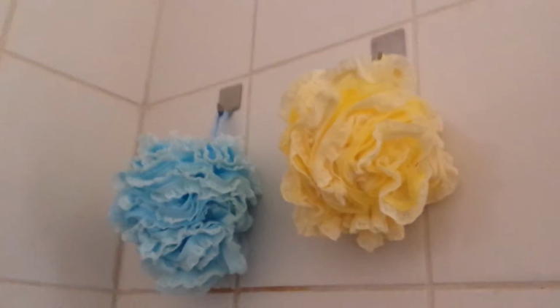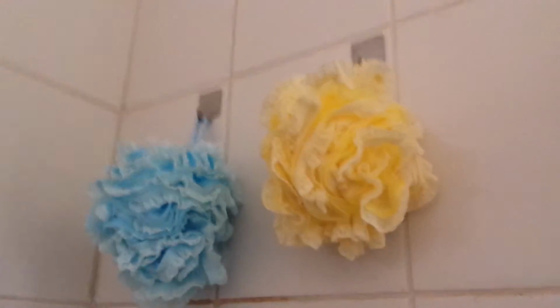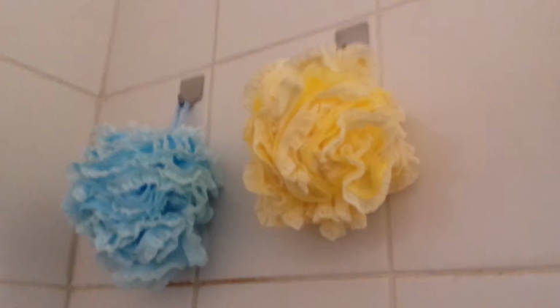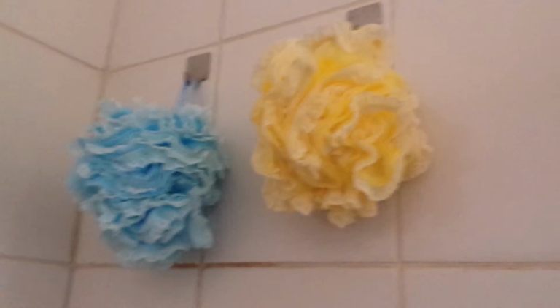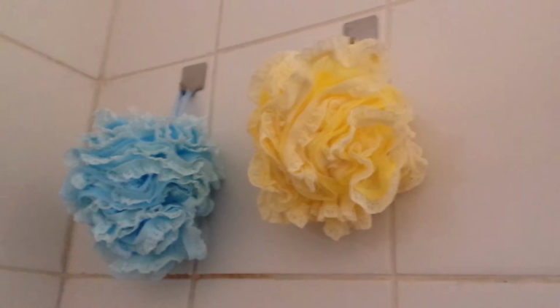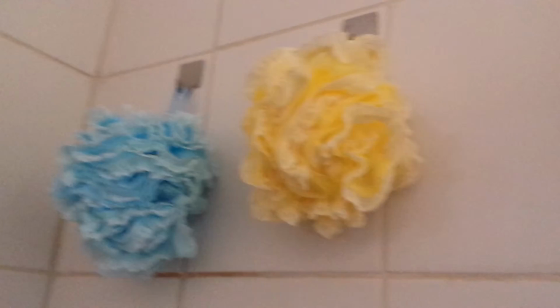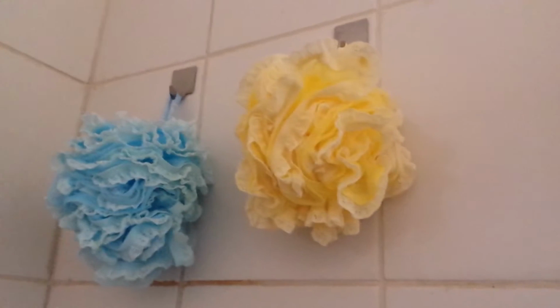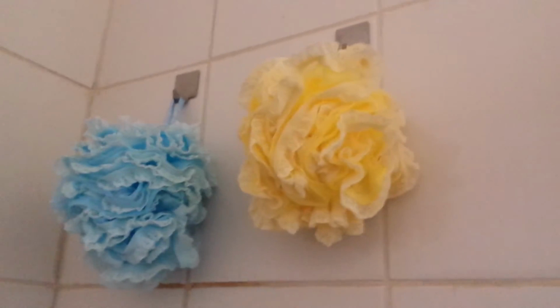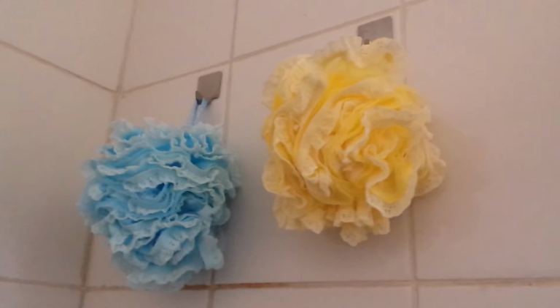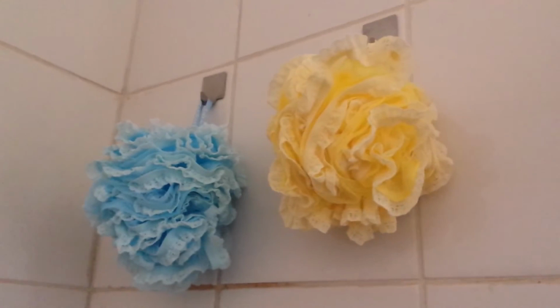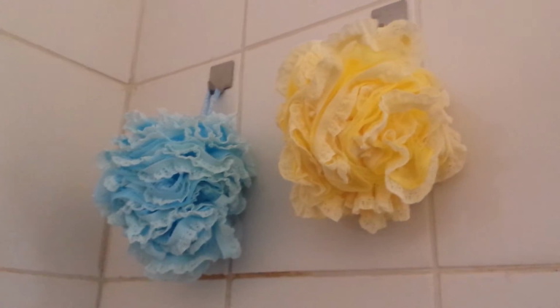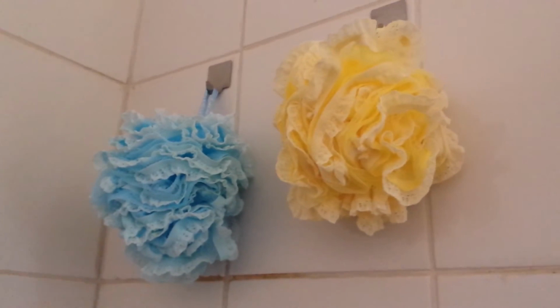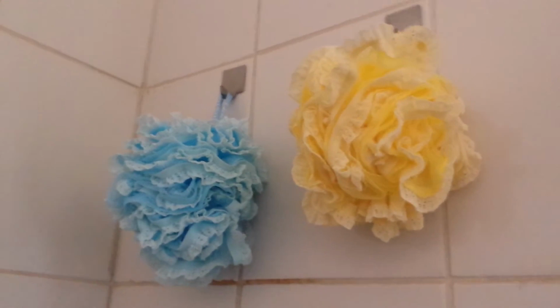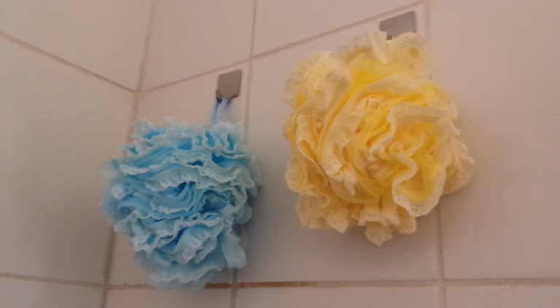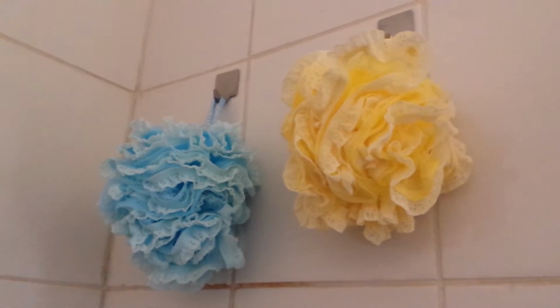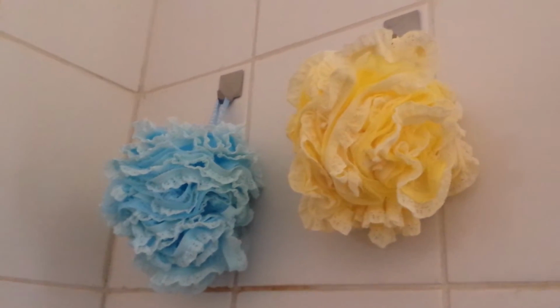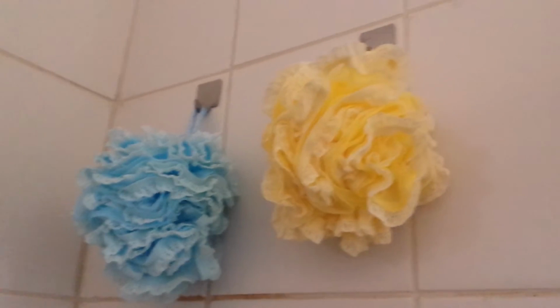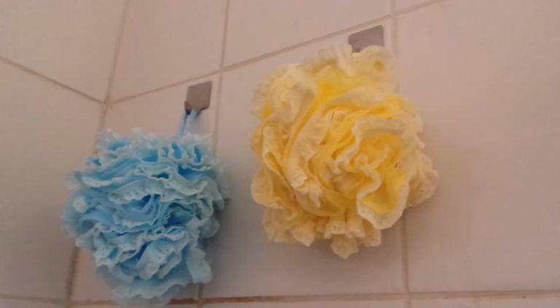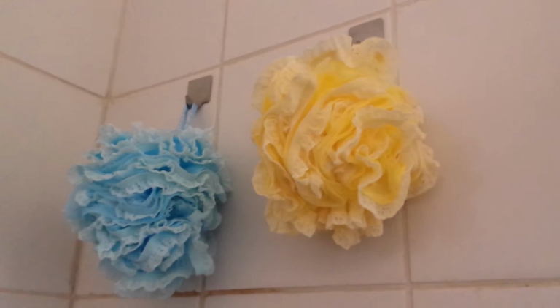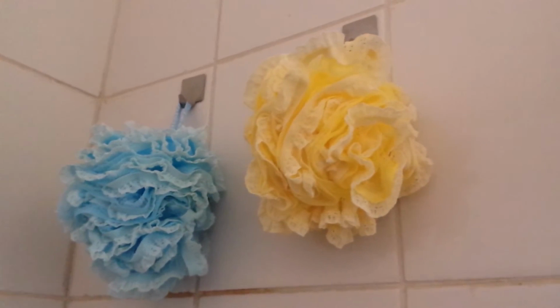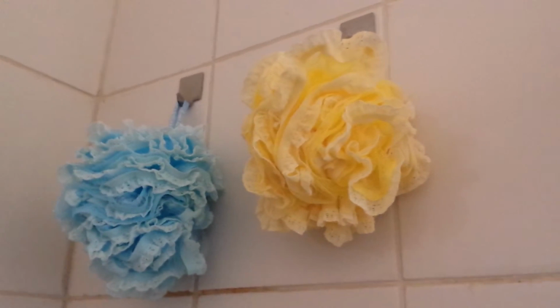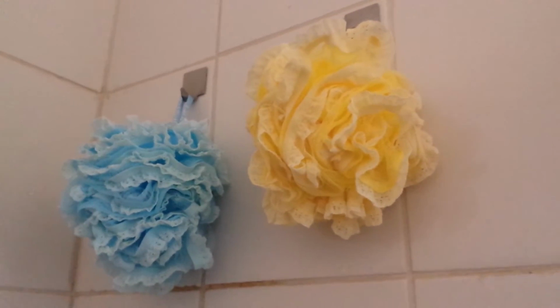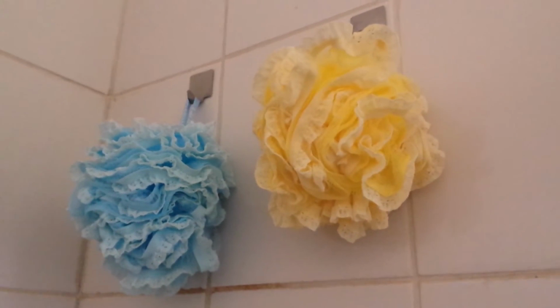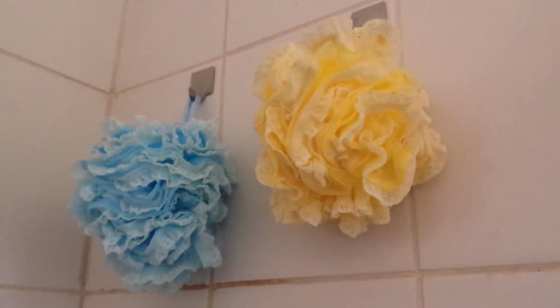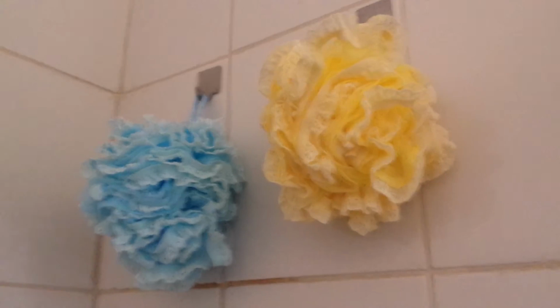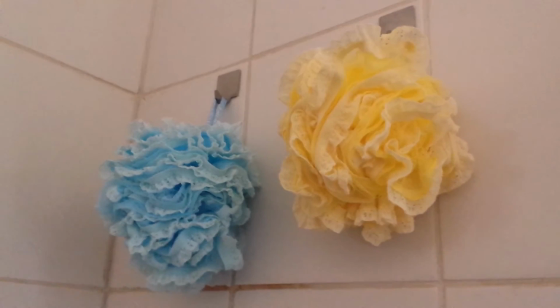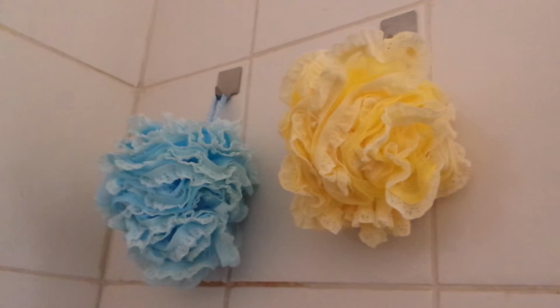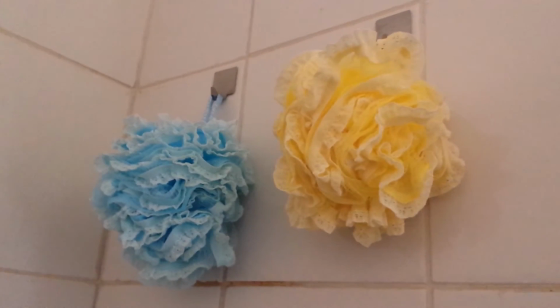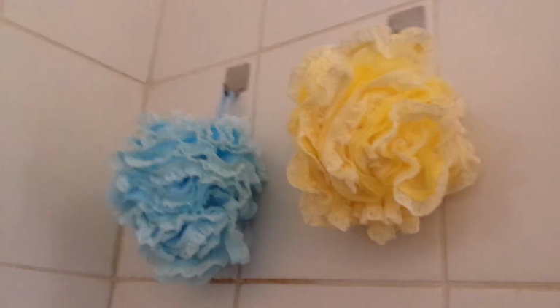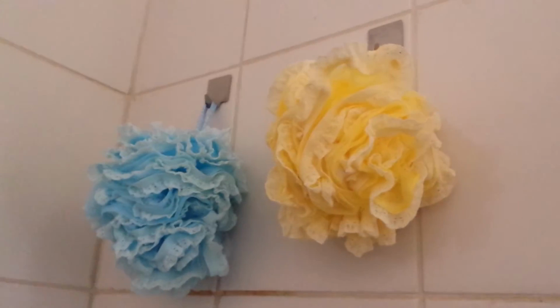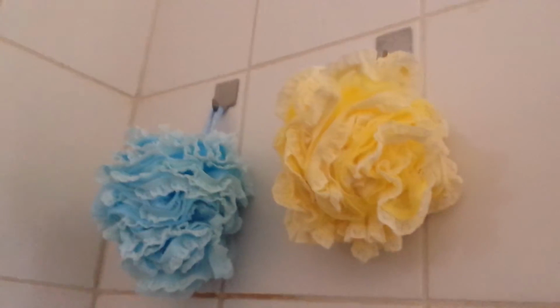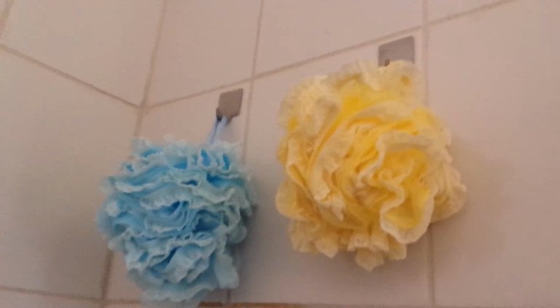He's kind of picky because his skin is dry — he works construction. But these are really great.